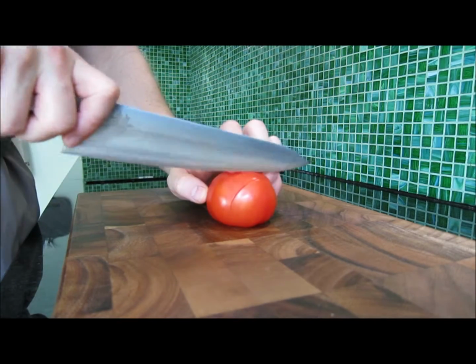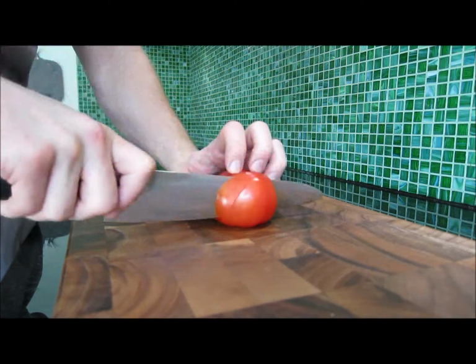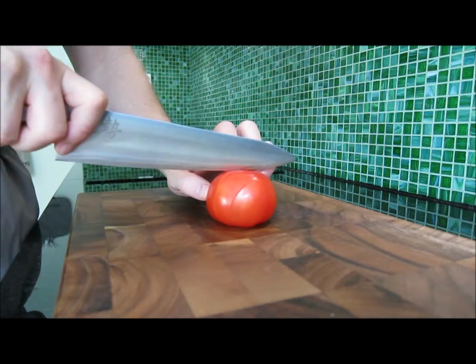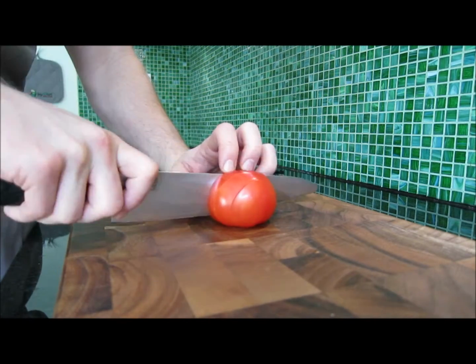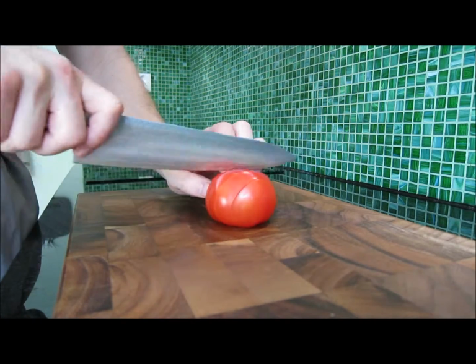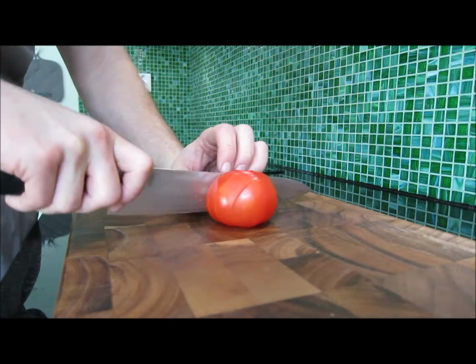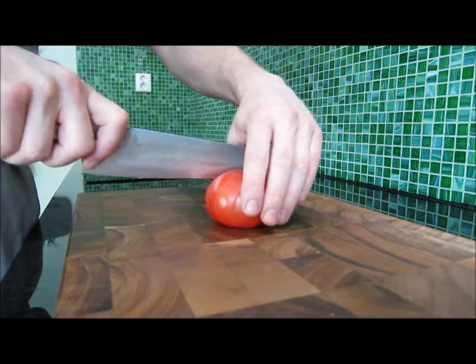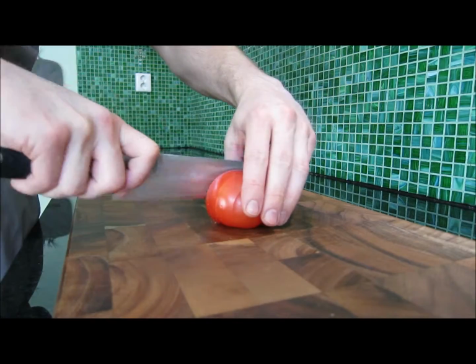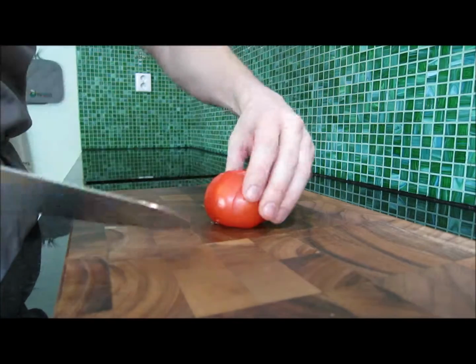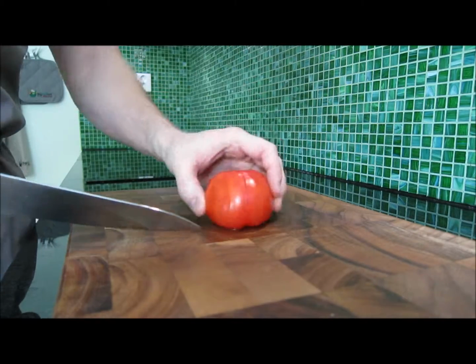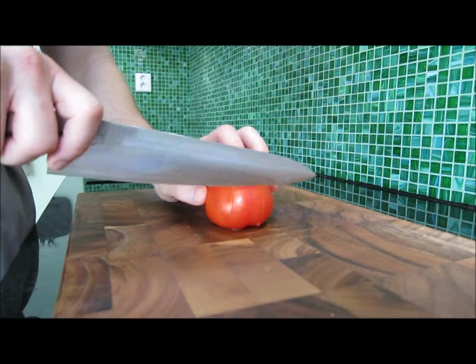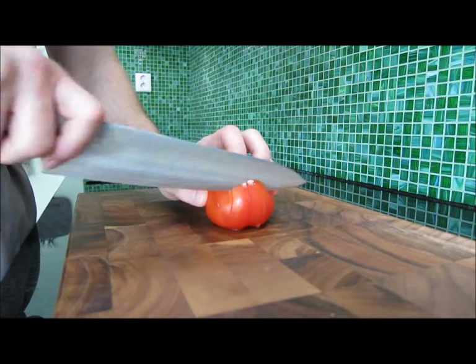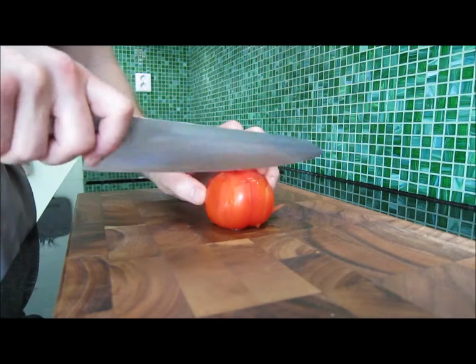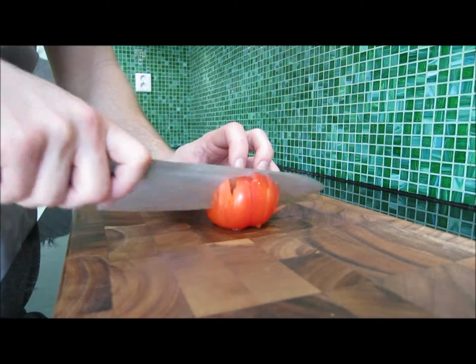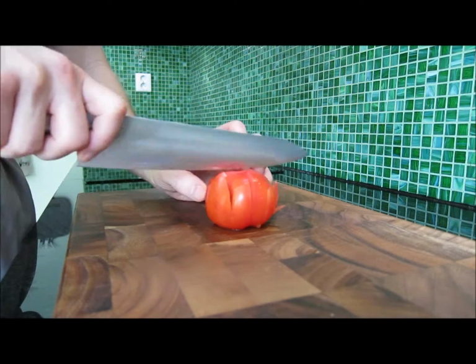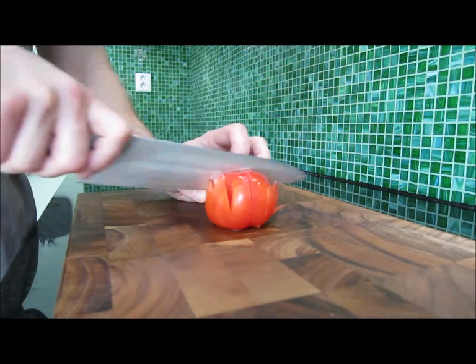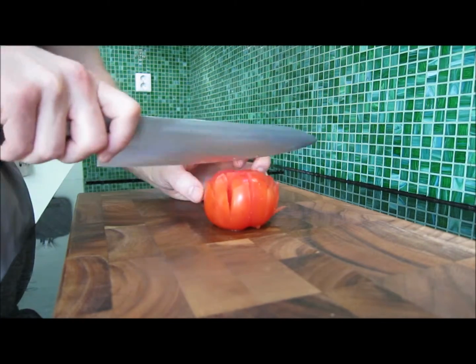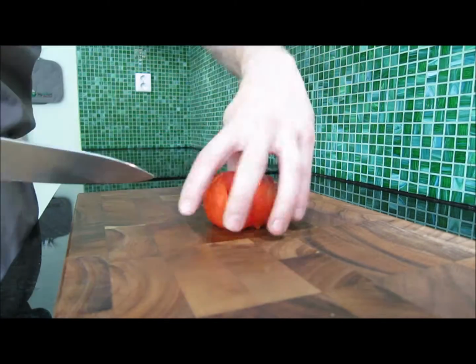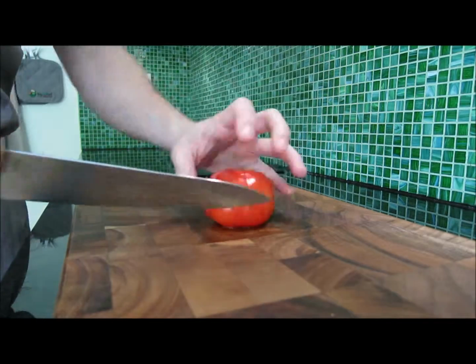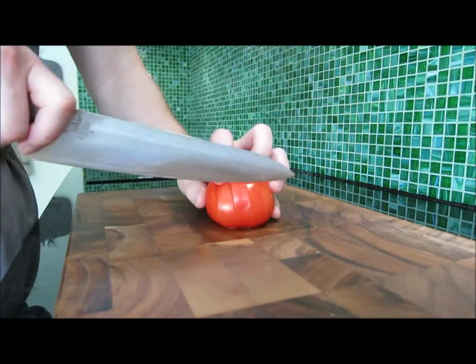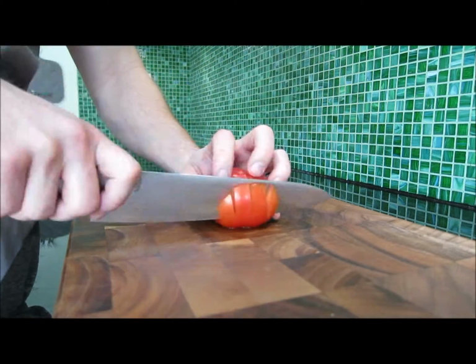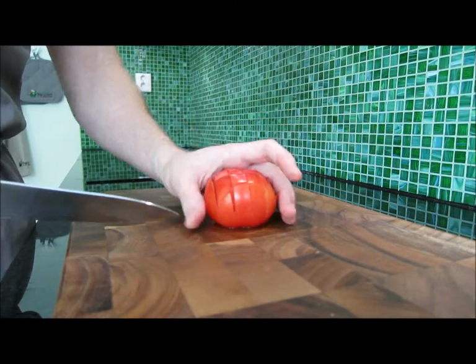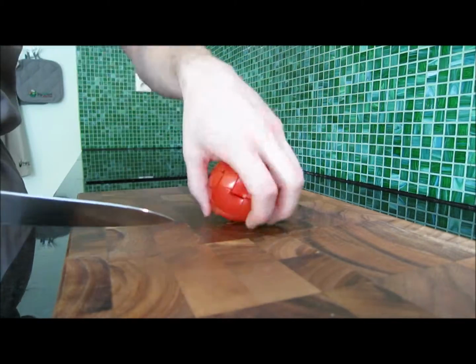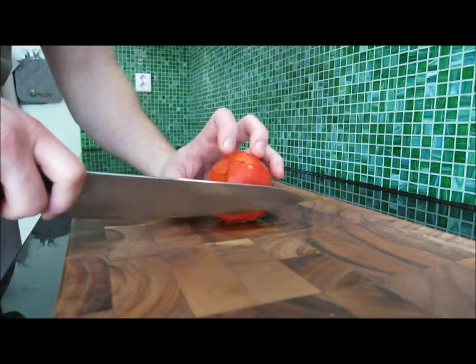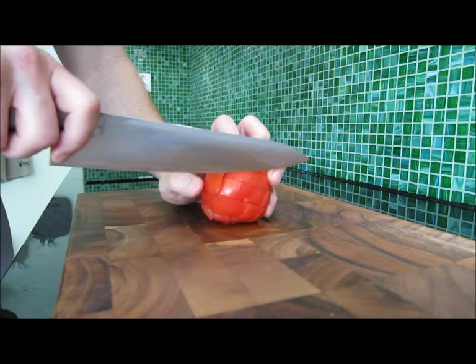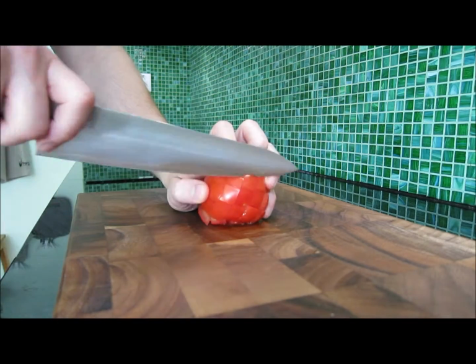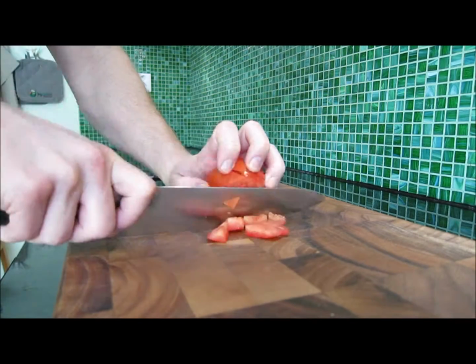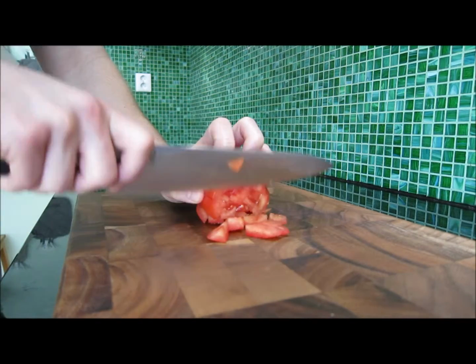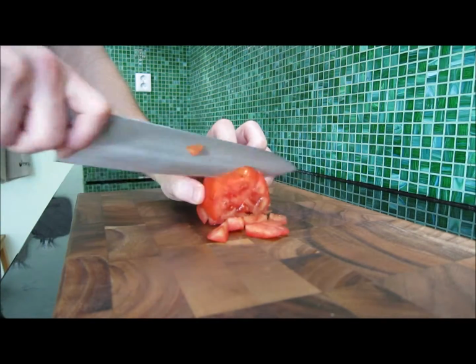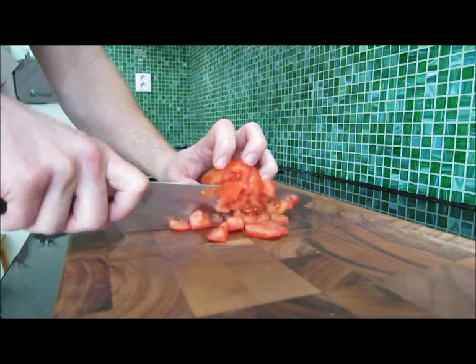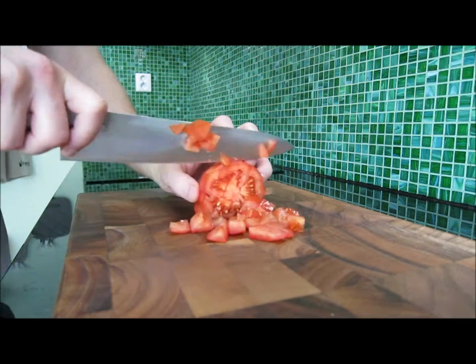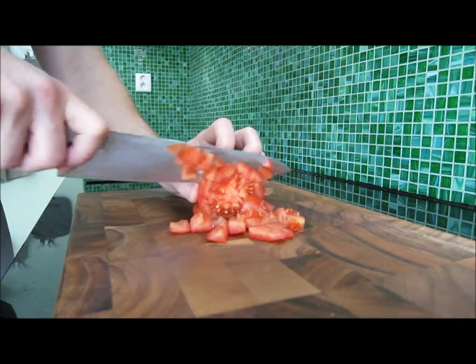Continue like this, then turn 90 degrees and continue slicing. Turn it on its side and start slicing off the small cubes.